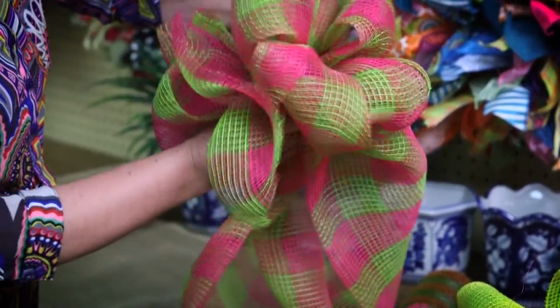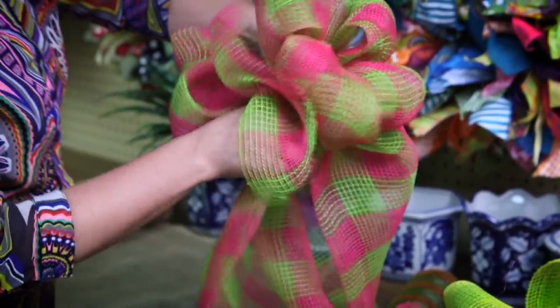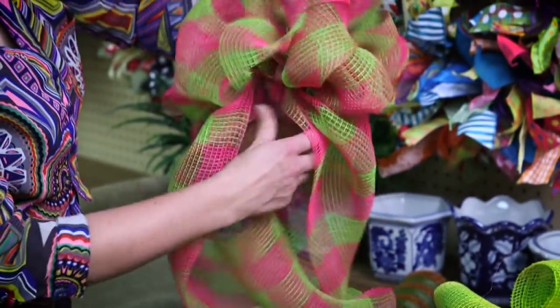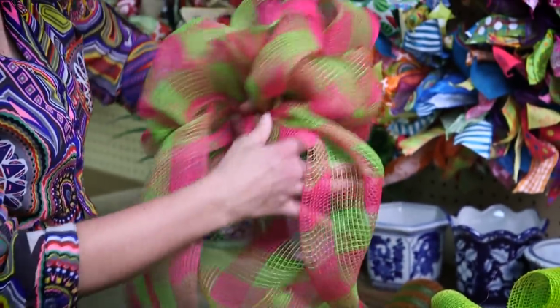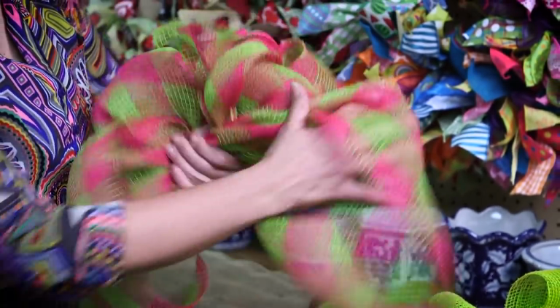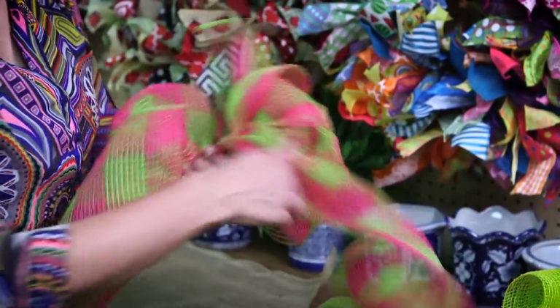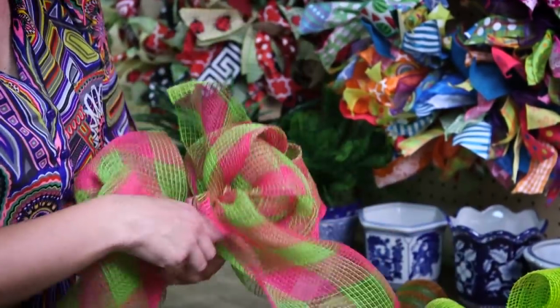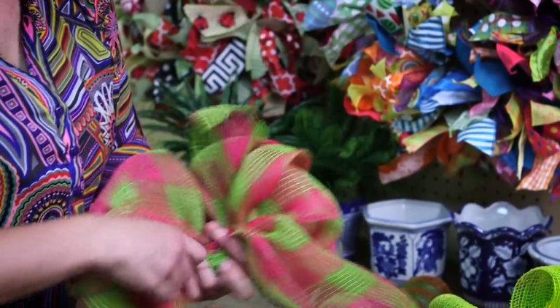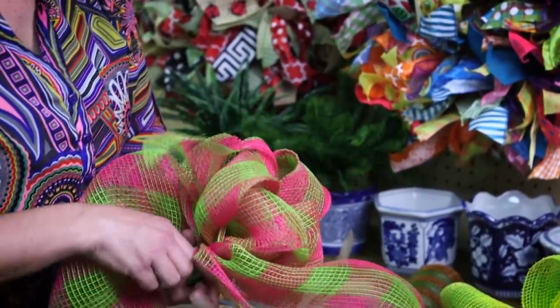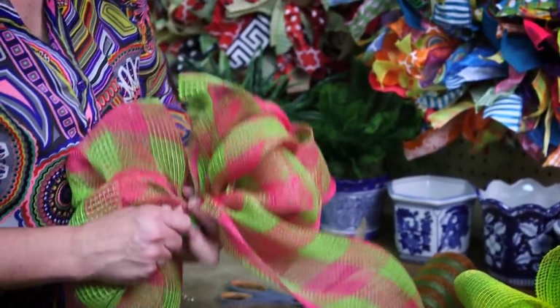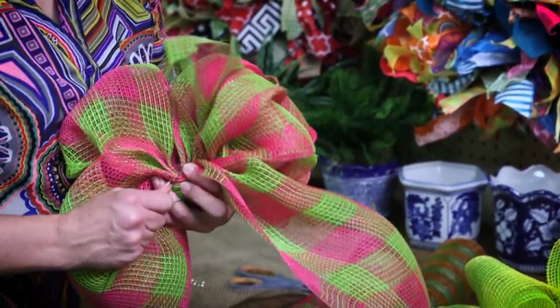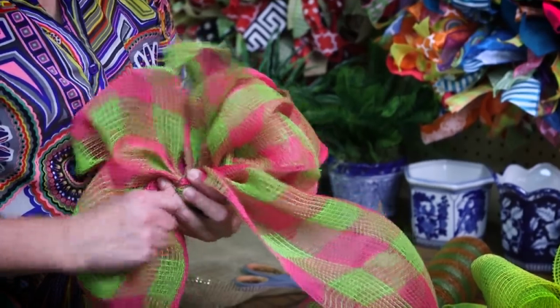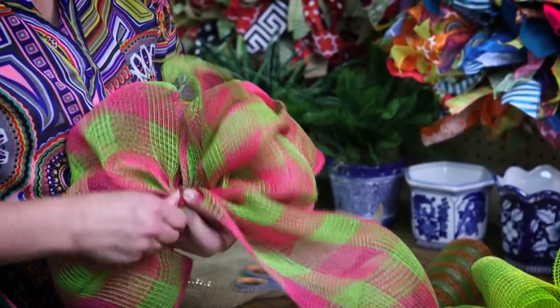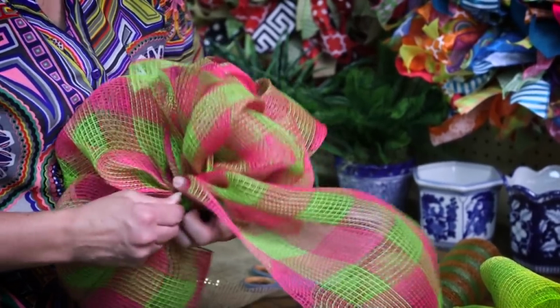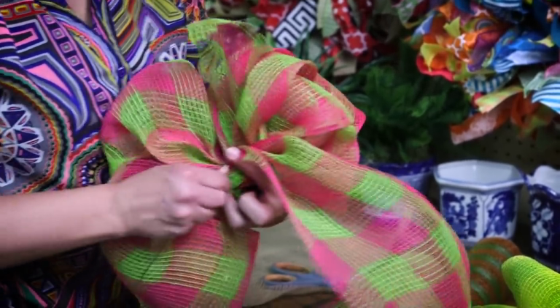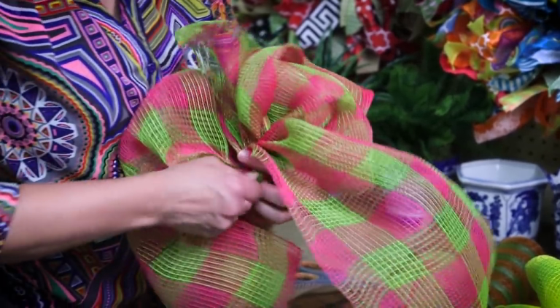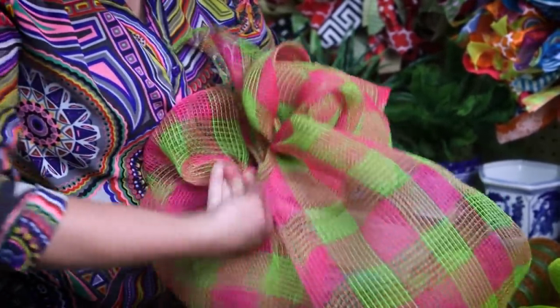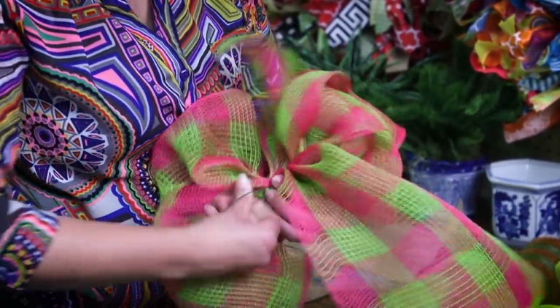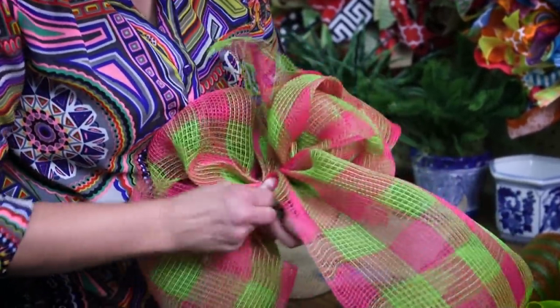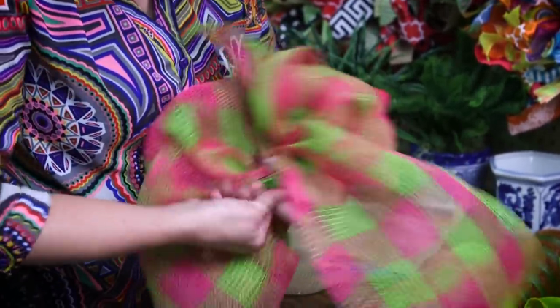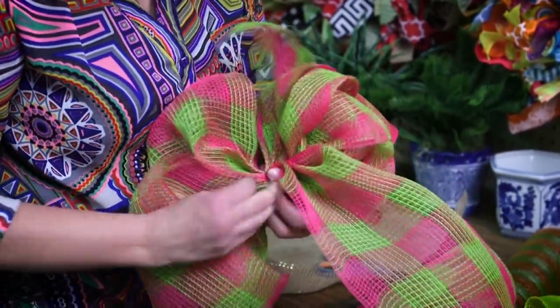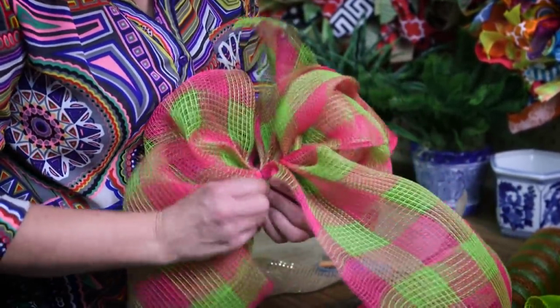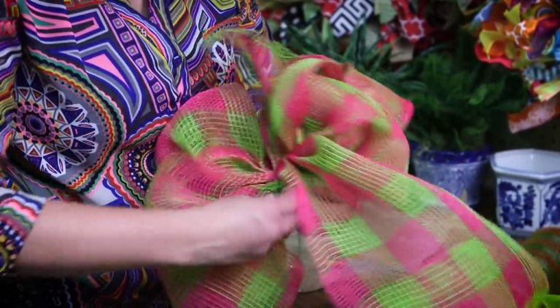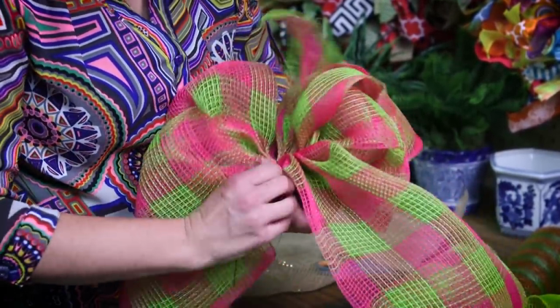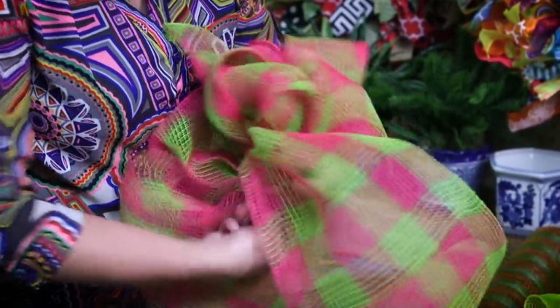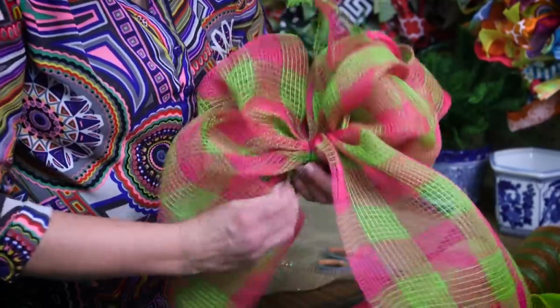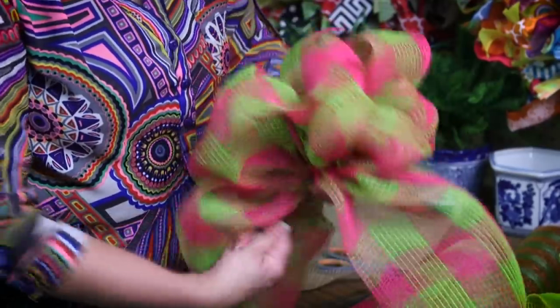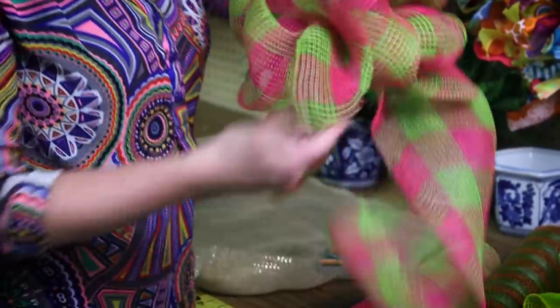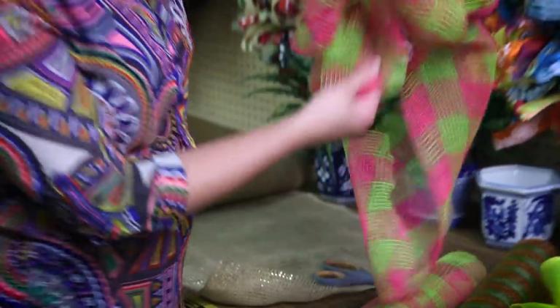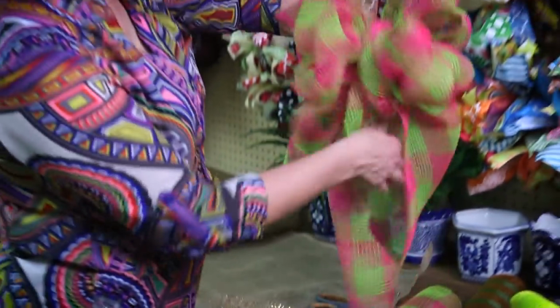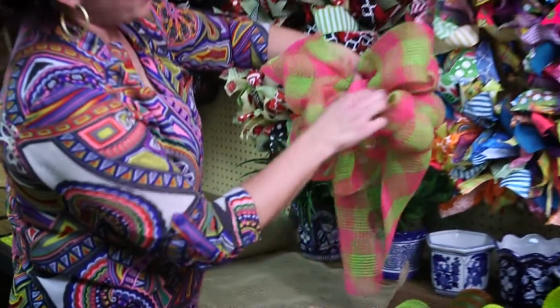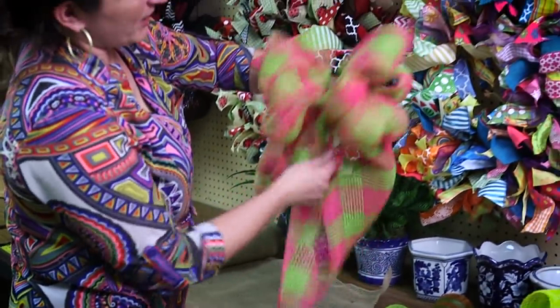We're just going to make sure that we add the wire extremely tight on the back of our bow. Twist it on. And there's your 10 inch mesh bow.